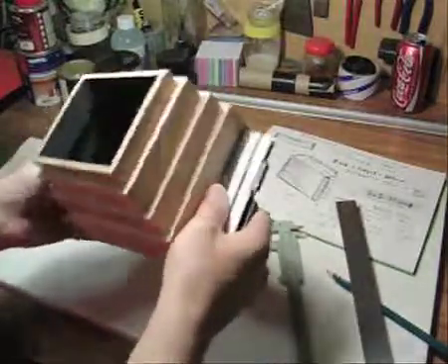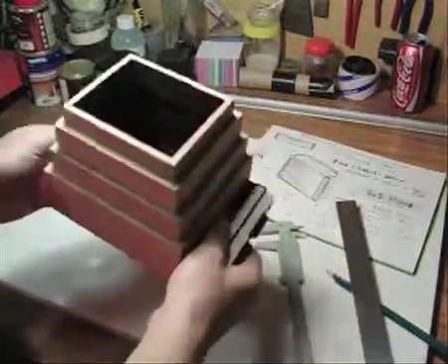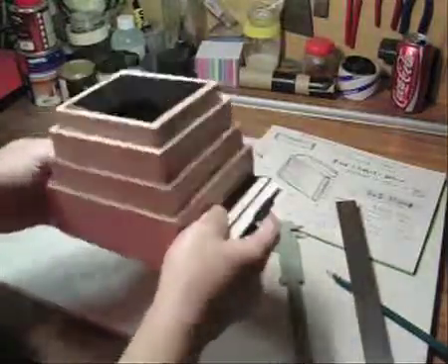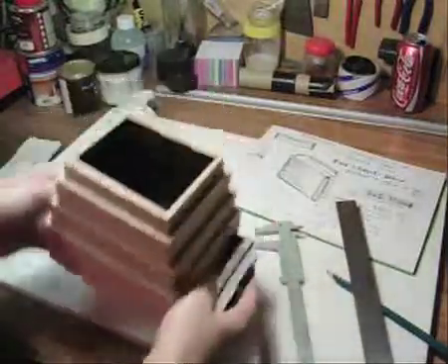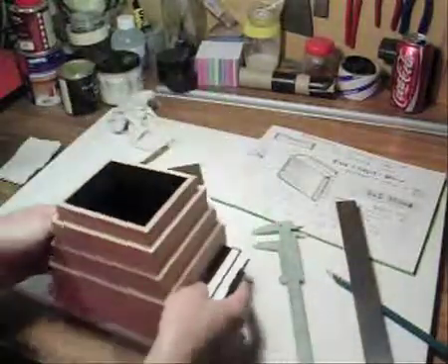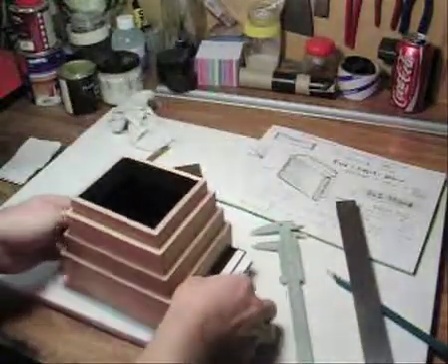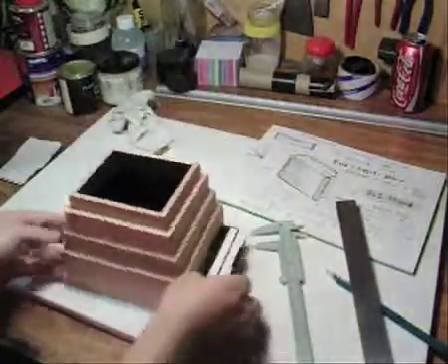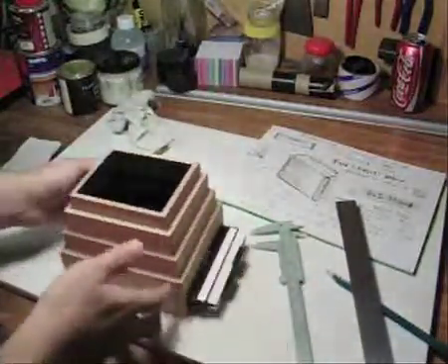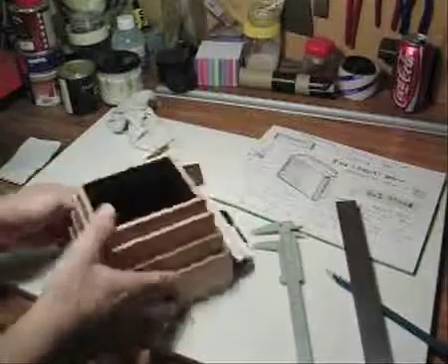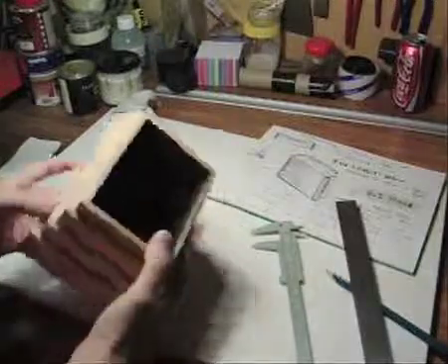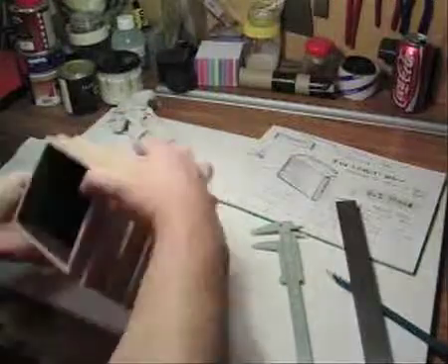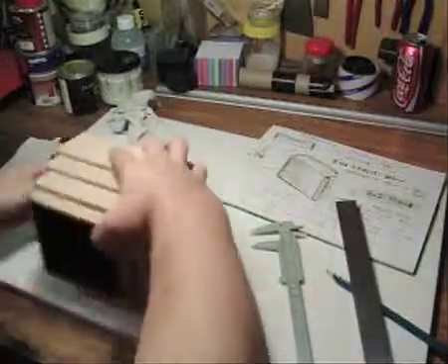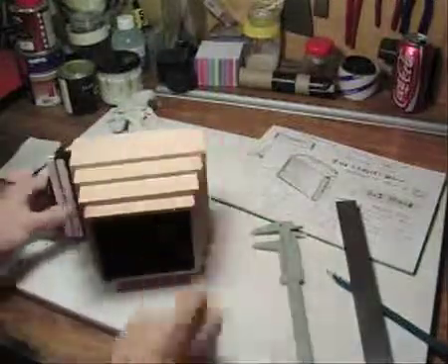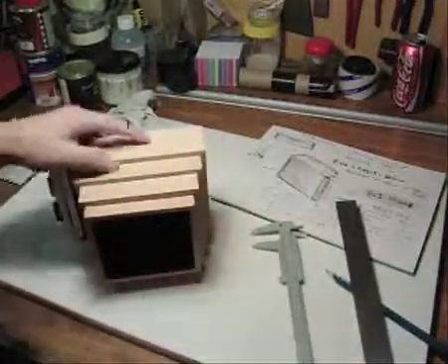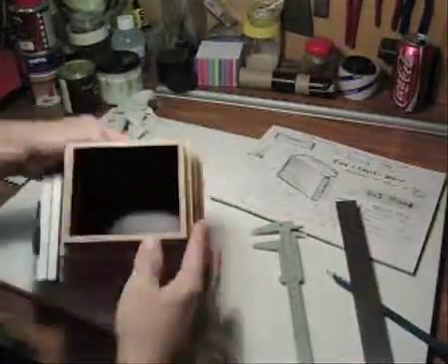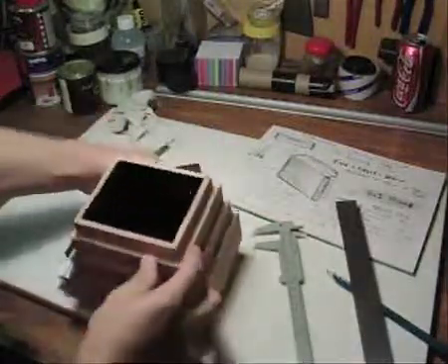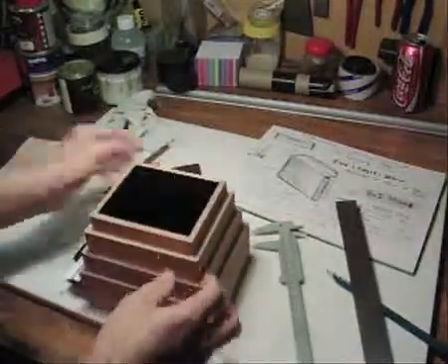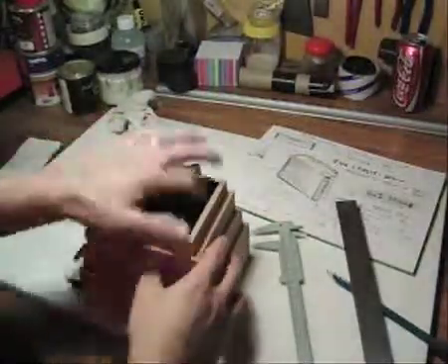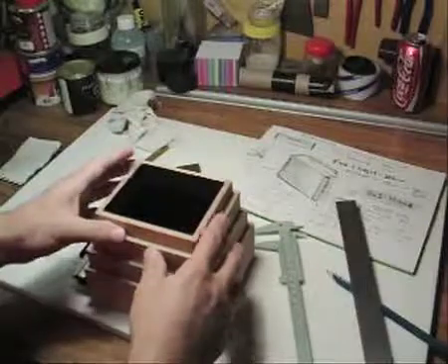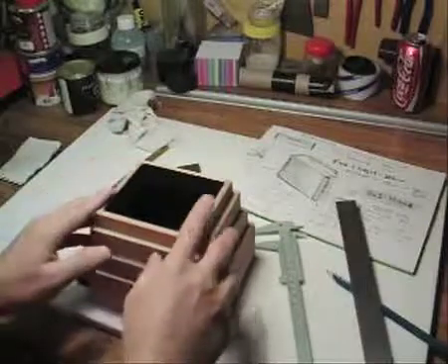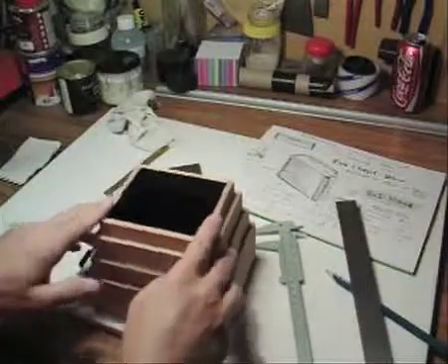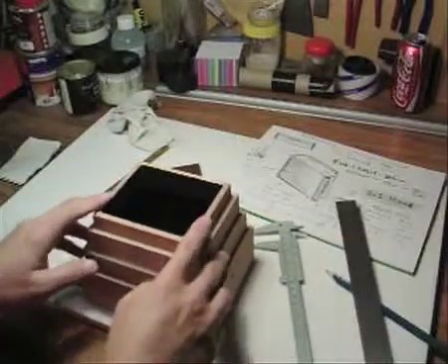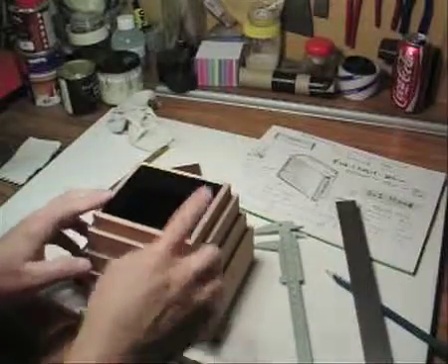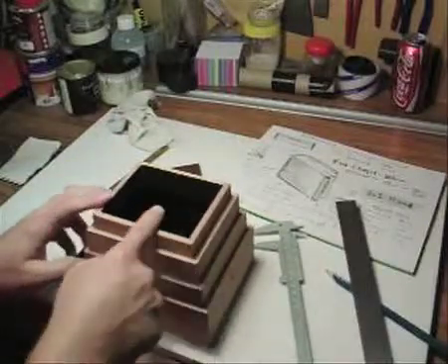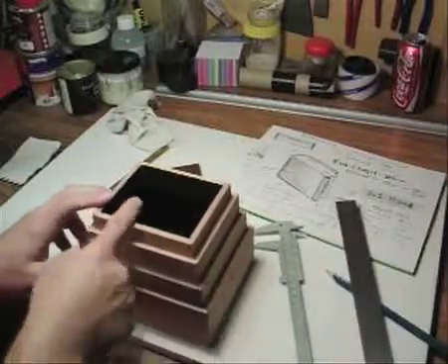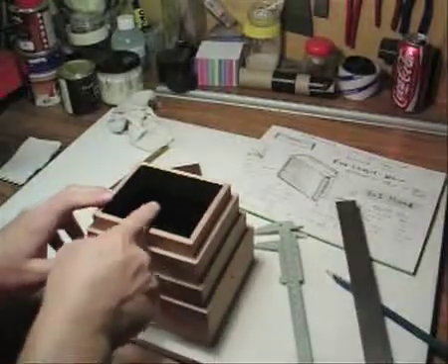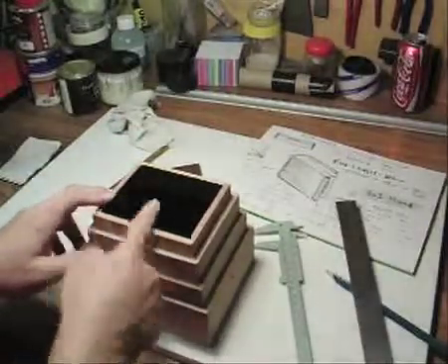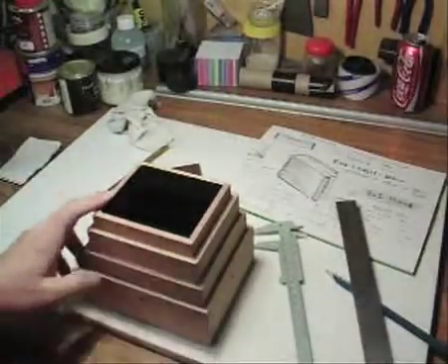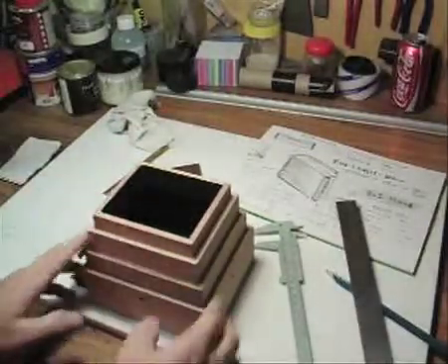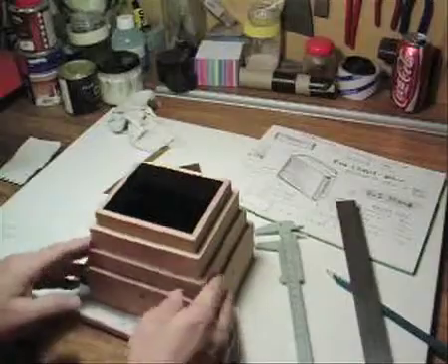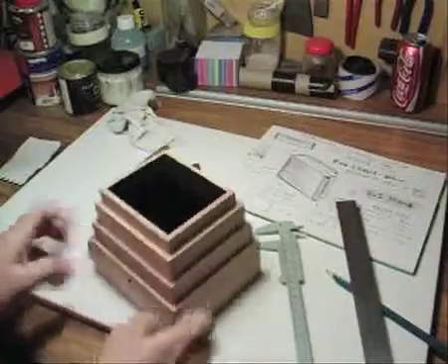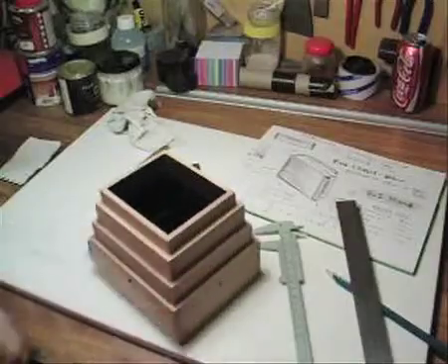That's where we are so far. The next step is to start making the front for the camera, and then build our shutter mechanism, and we'll take it from there.